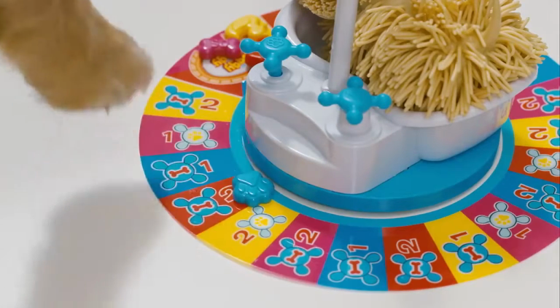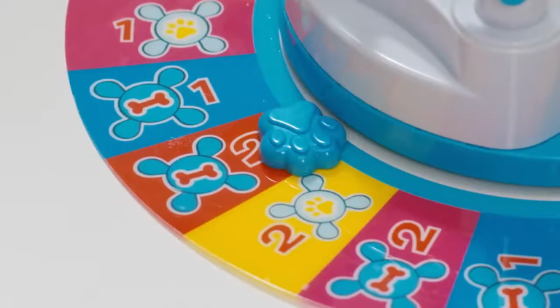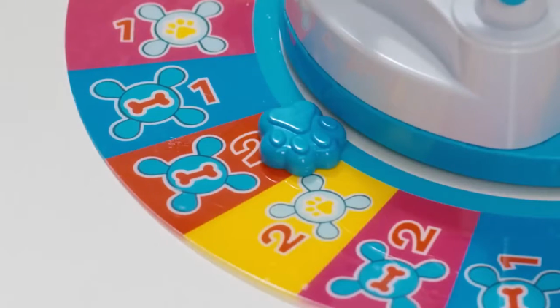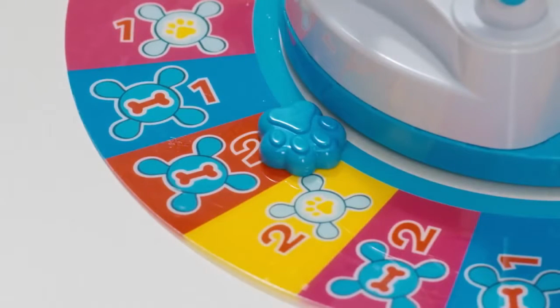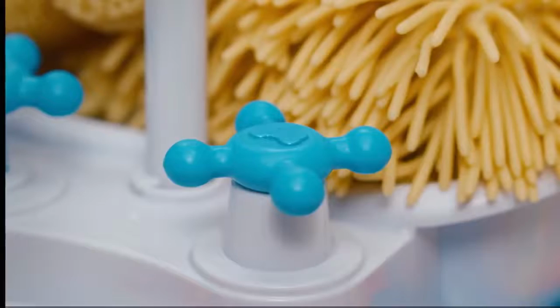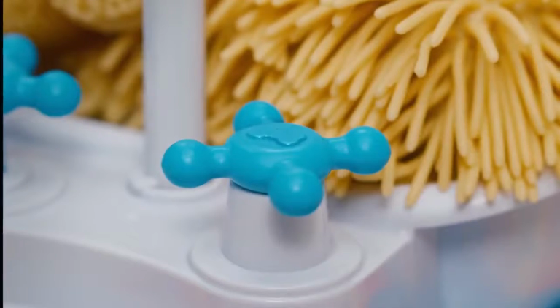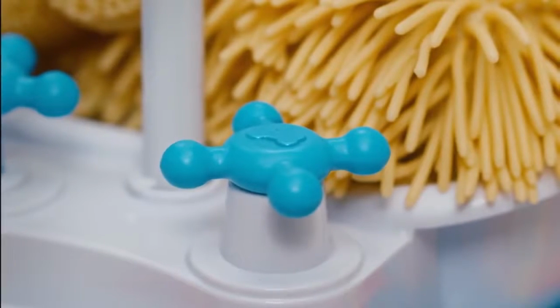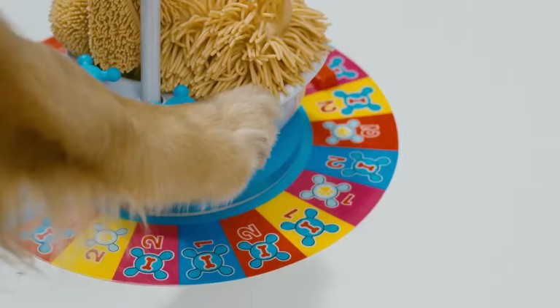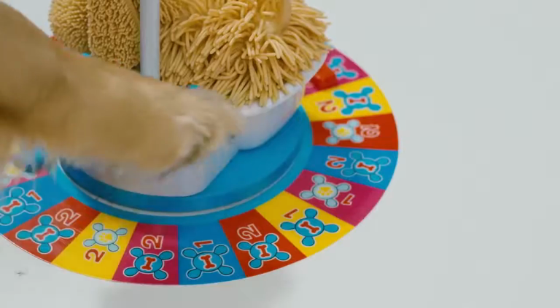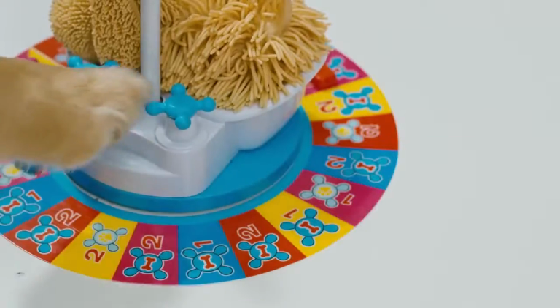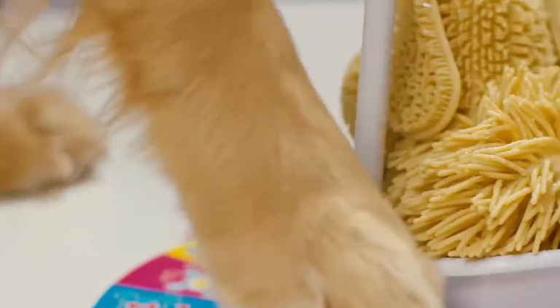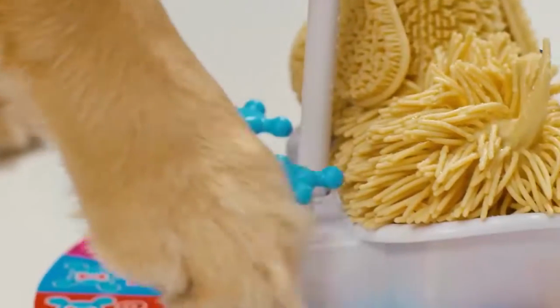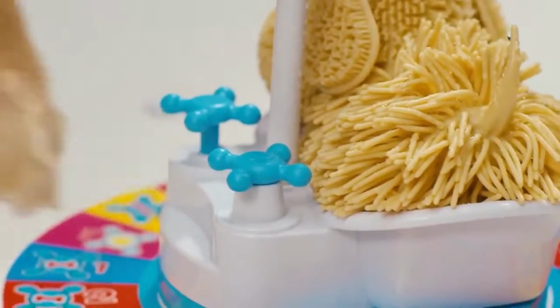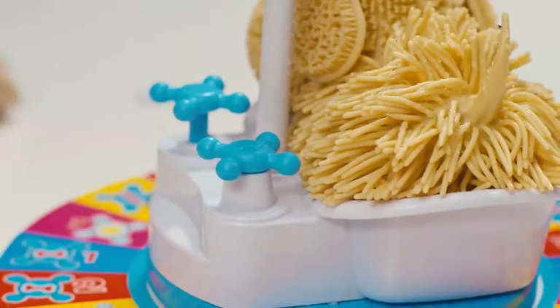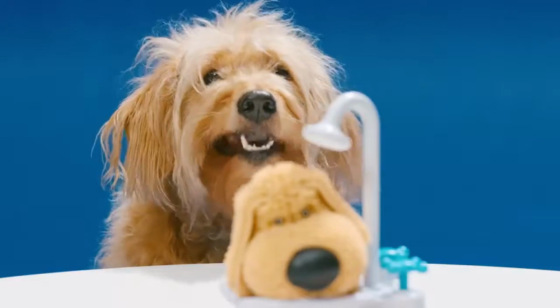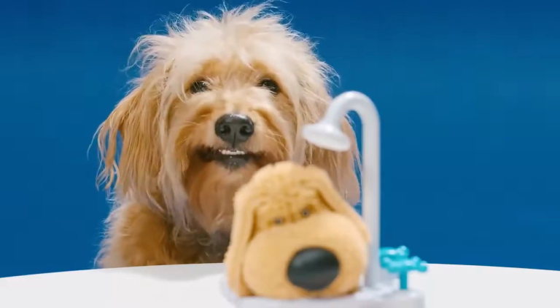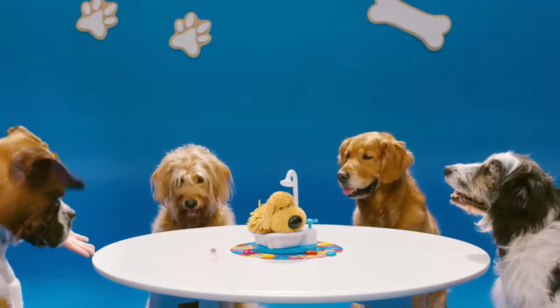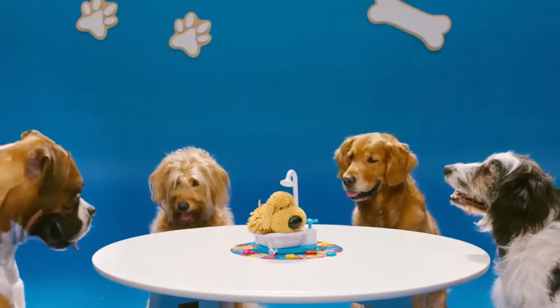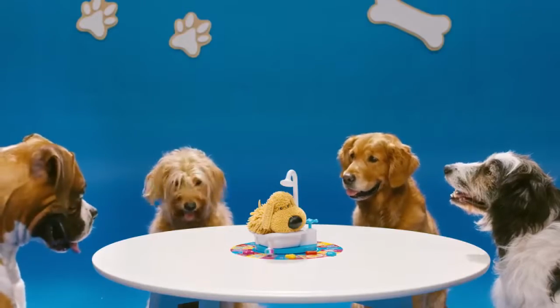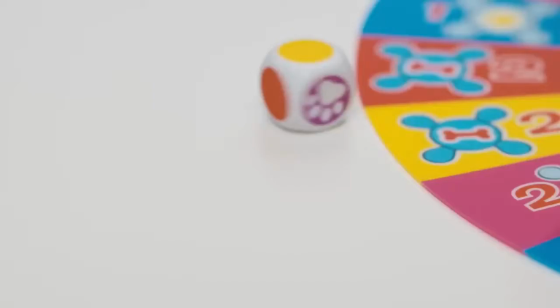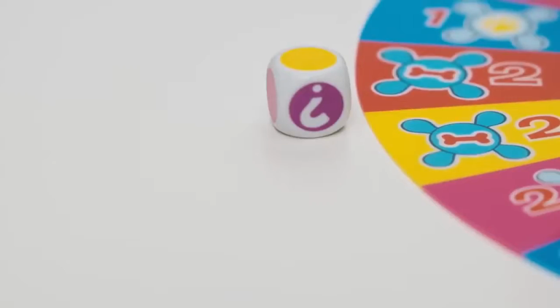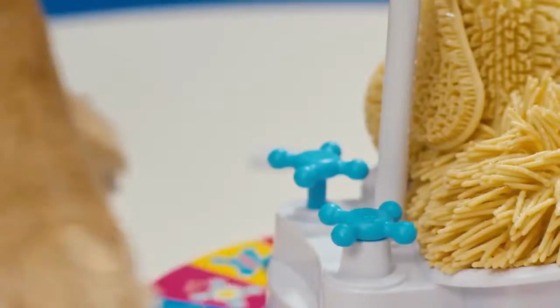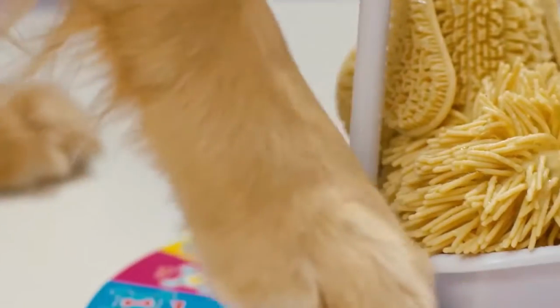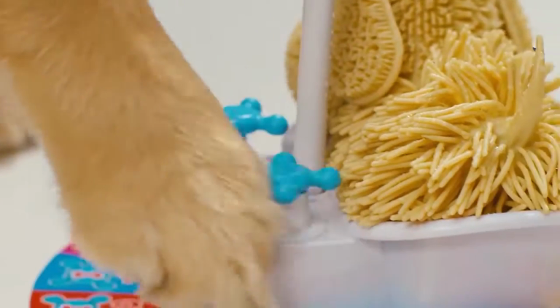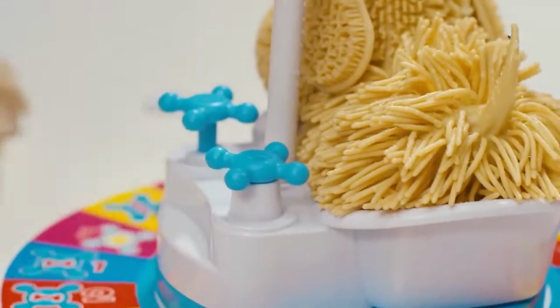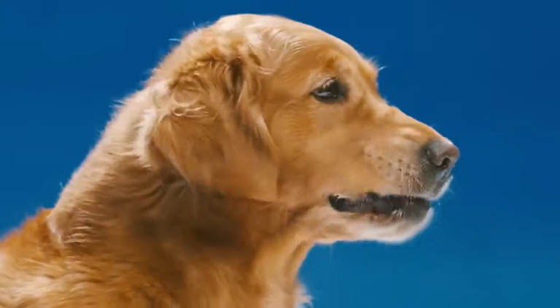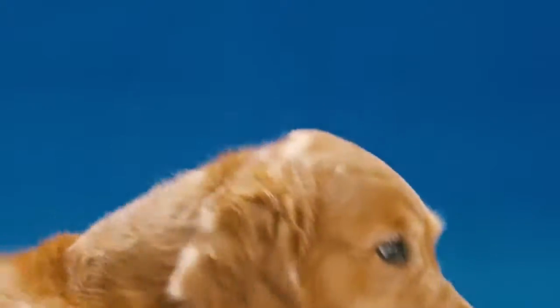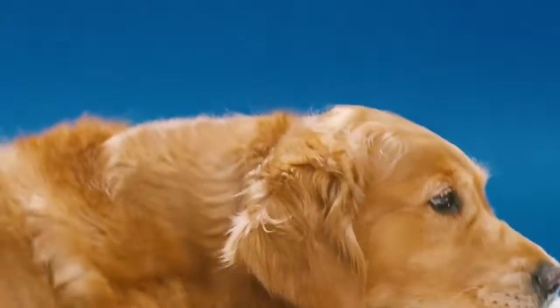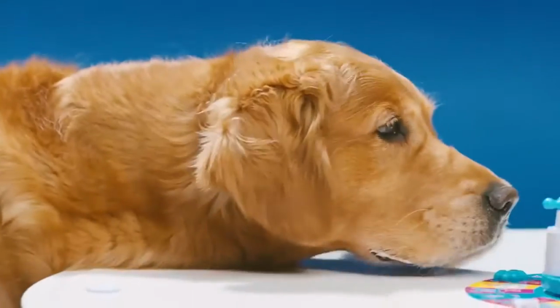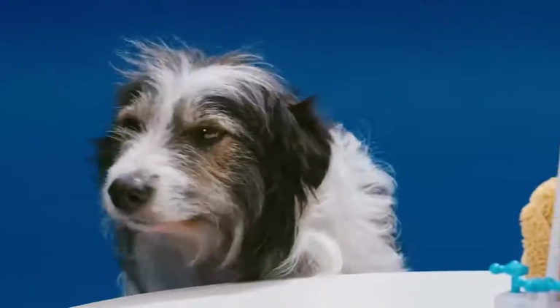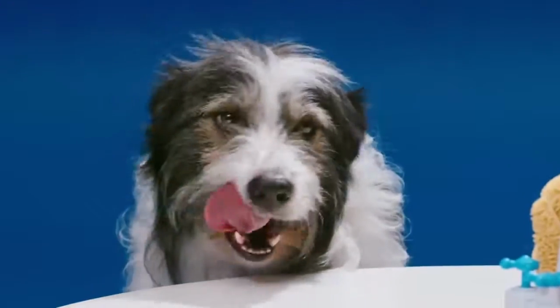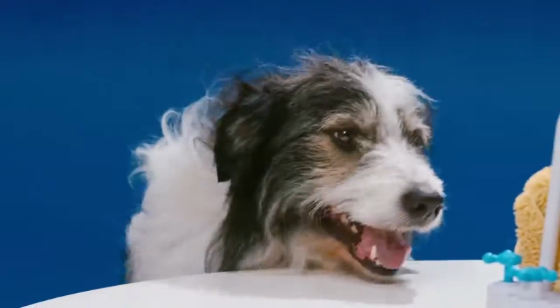If you land on a doggy bone, turn the bone handle the number of times the space tells you. But watch out — you never know when Soggy Doggy will shake. He didn't shake yet.